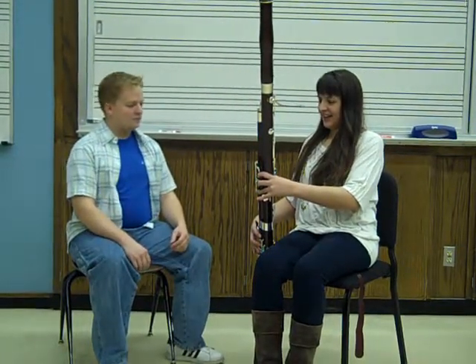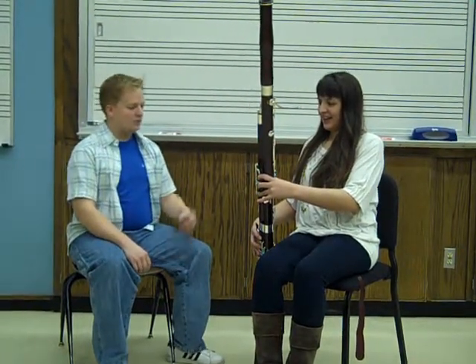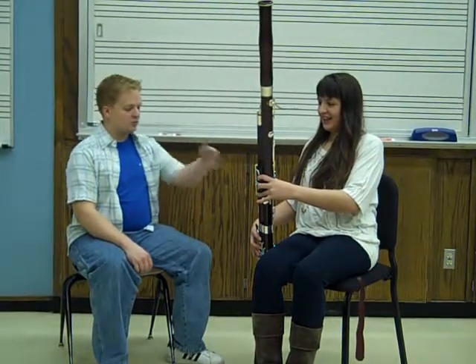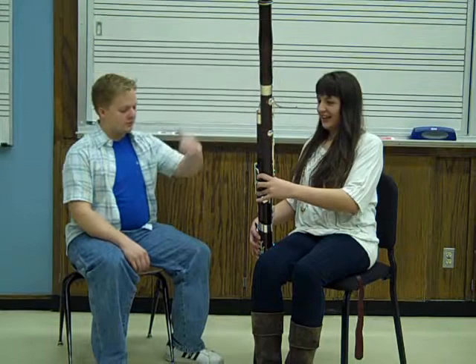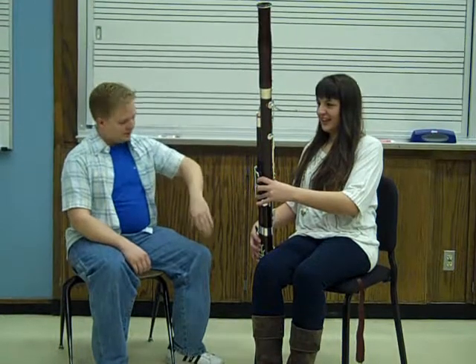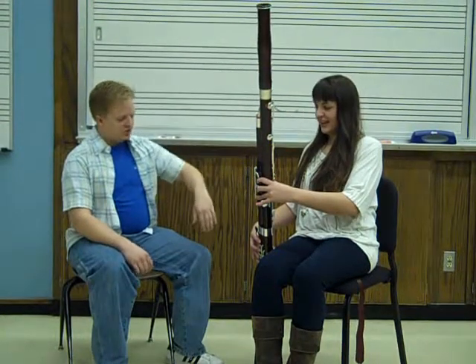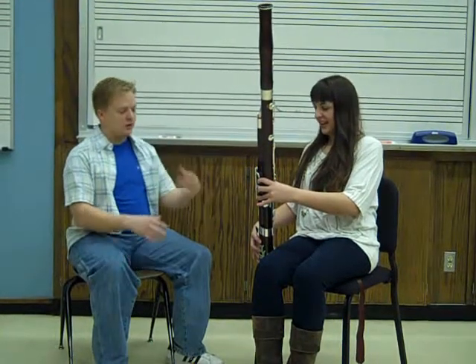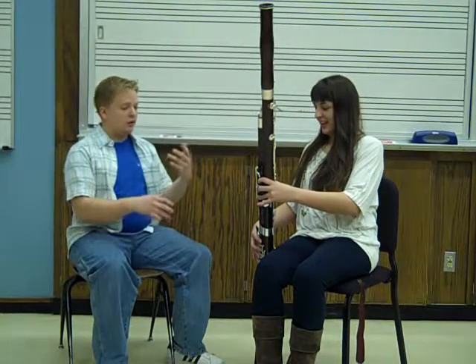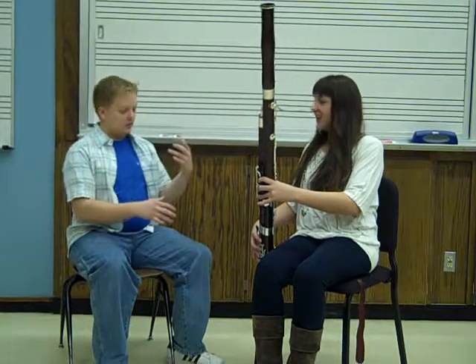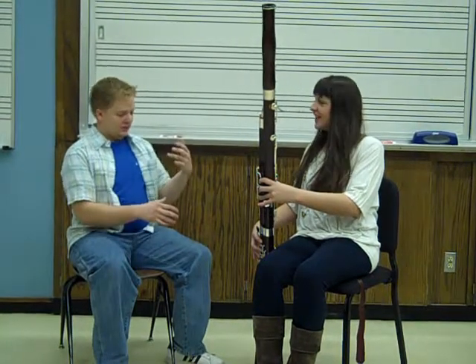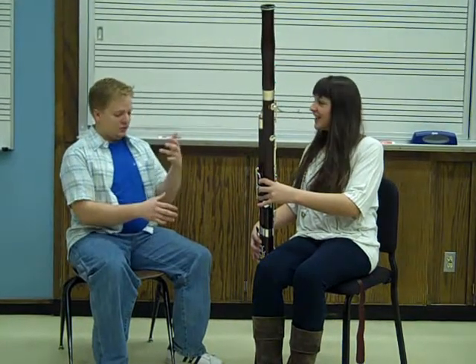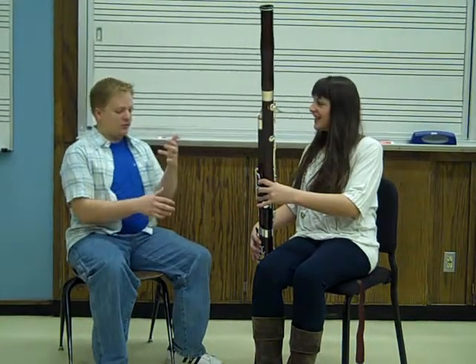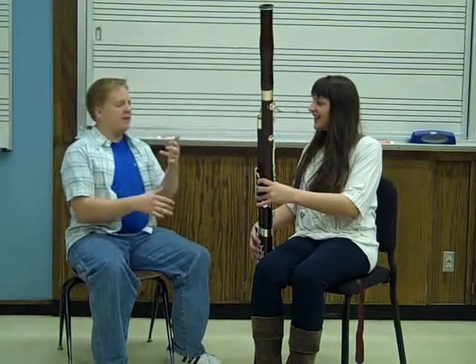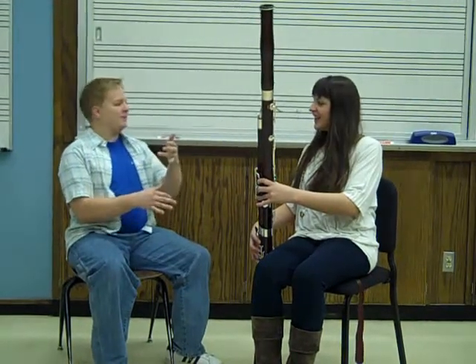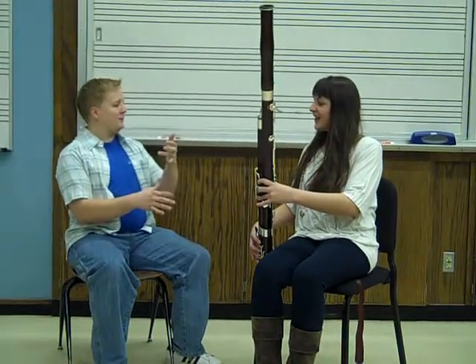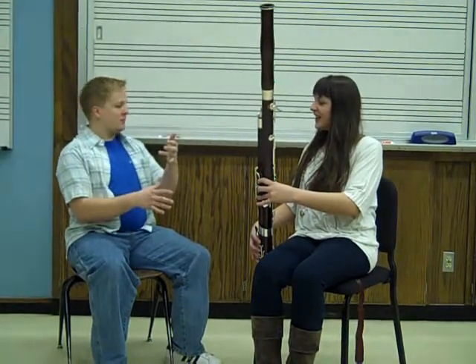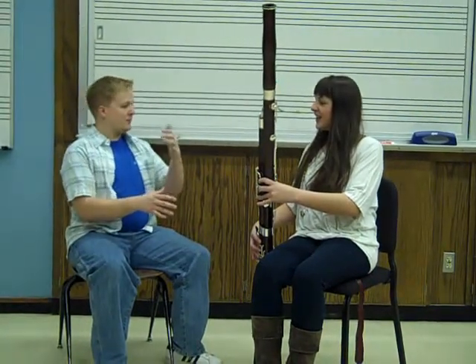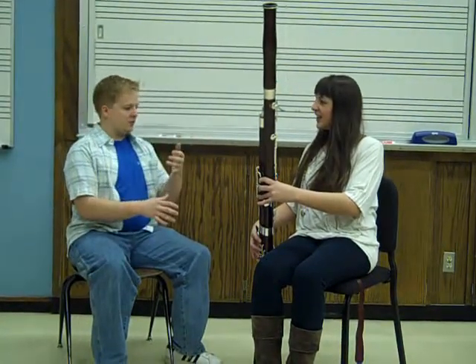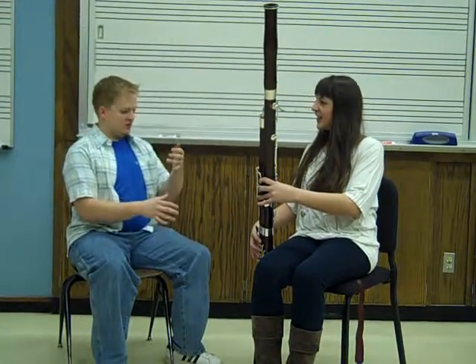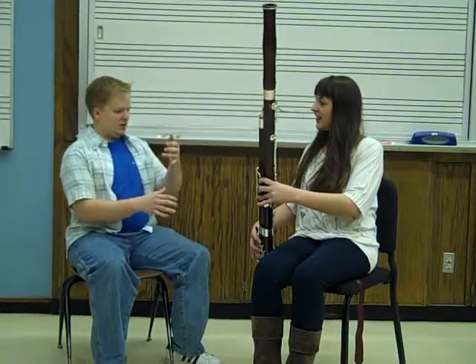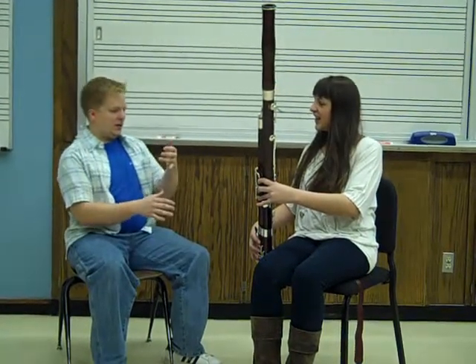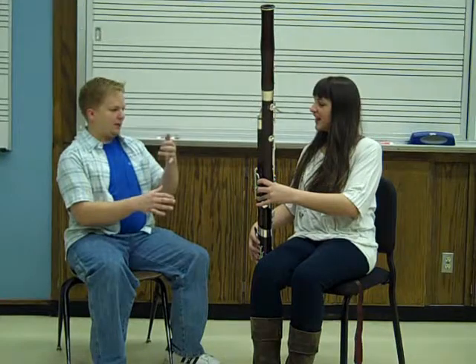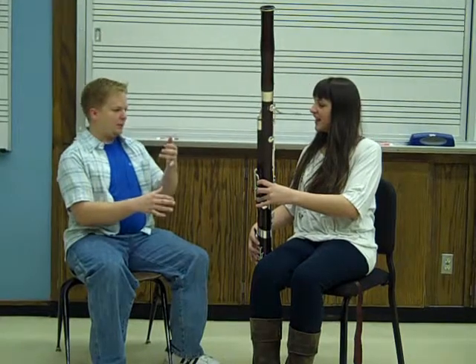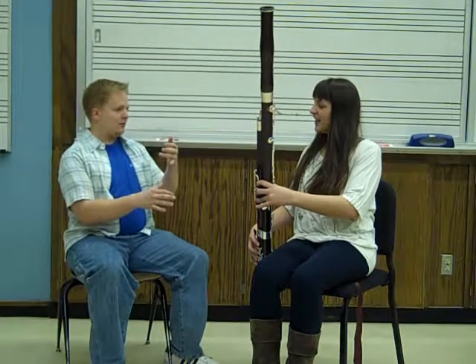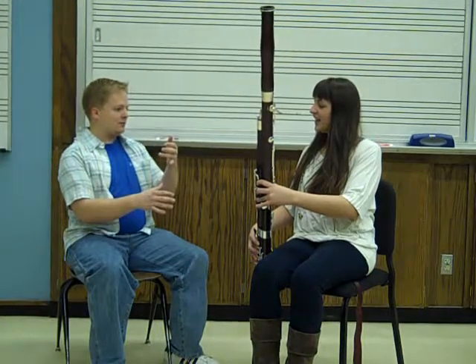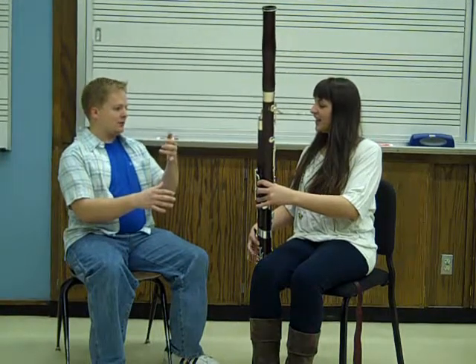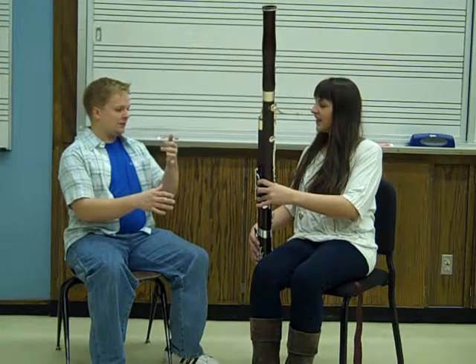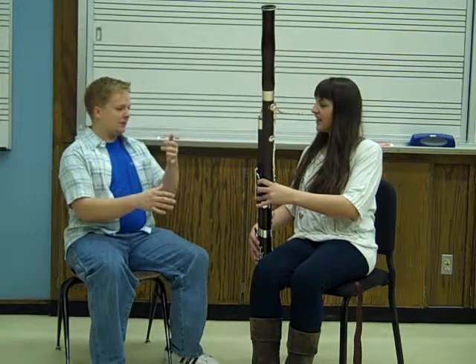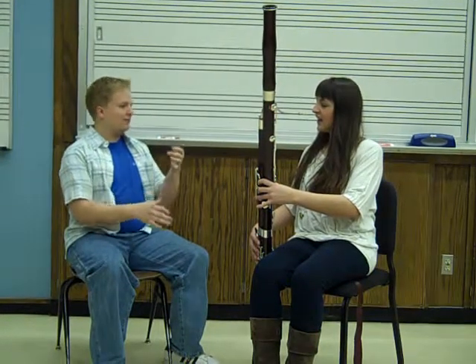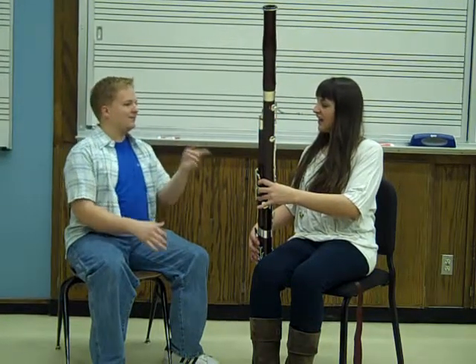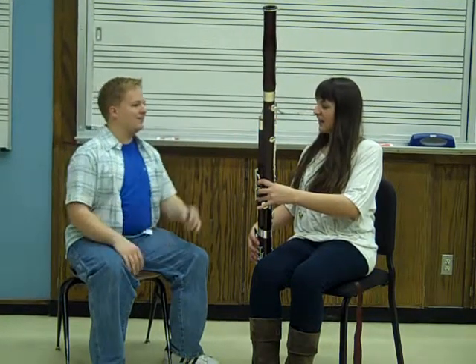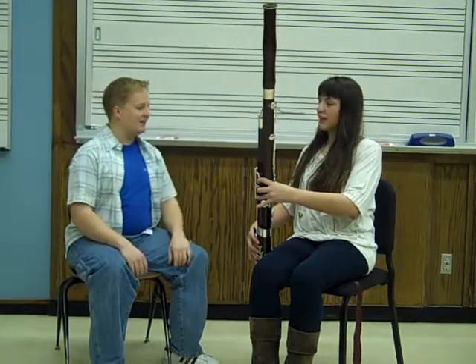So you go from the C to the G, and then each finger that you take off is another step up. So you go G, A, B, C, D. I want you to try that.